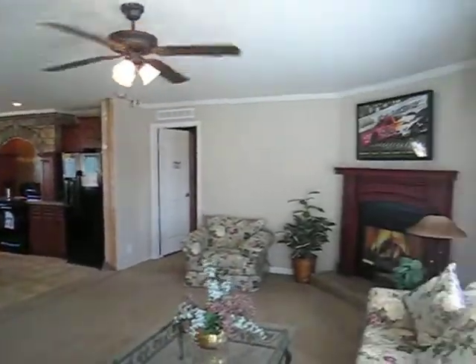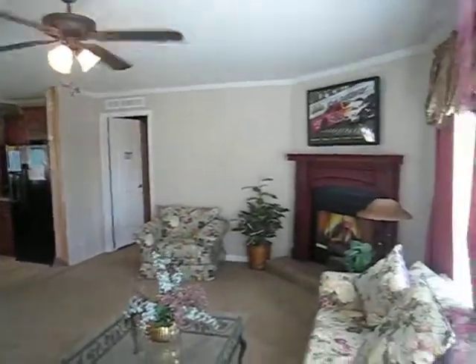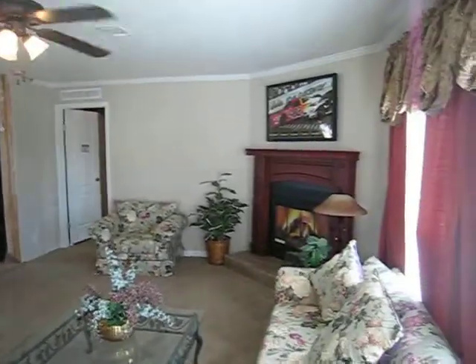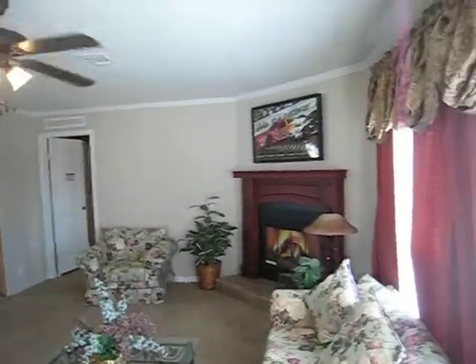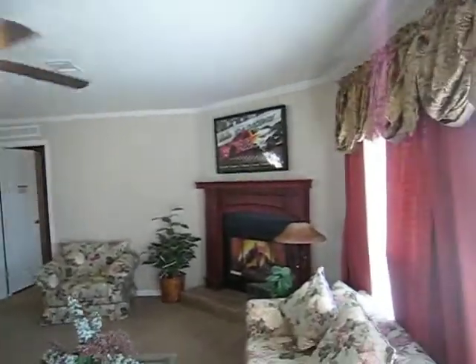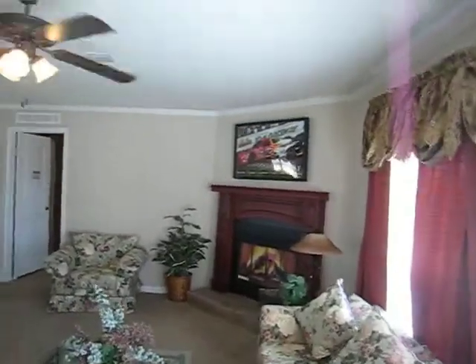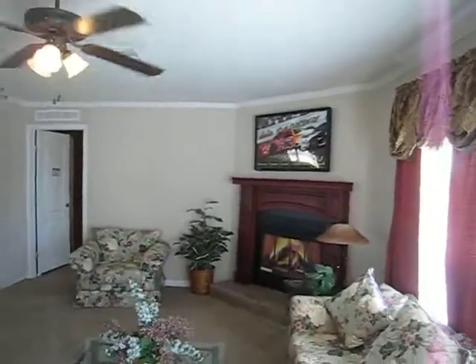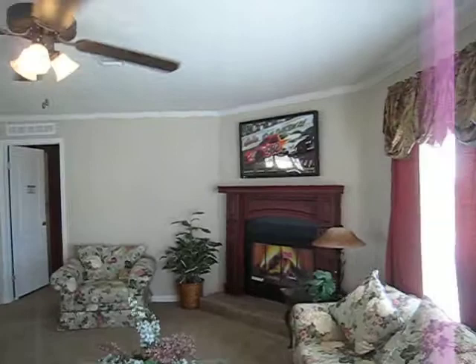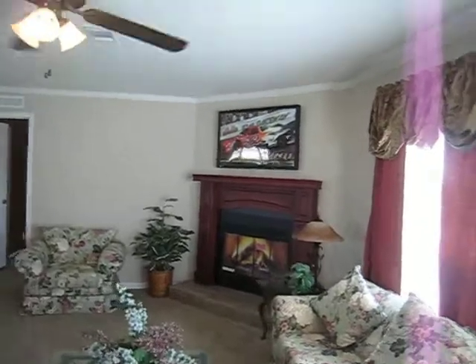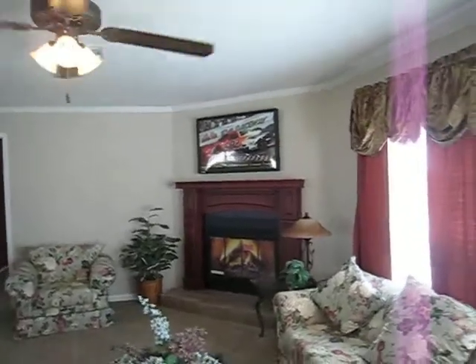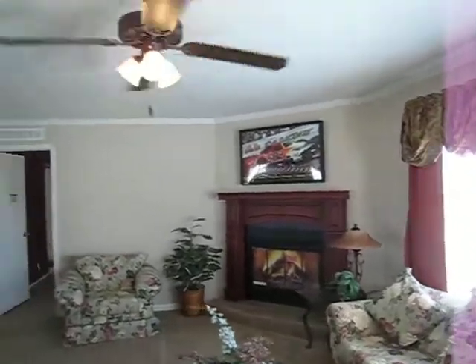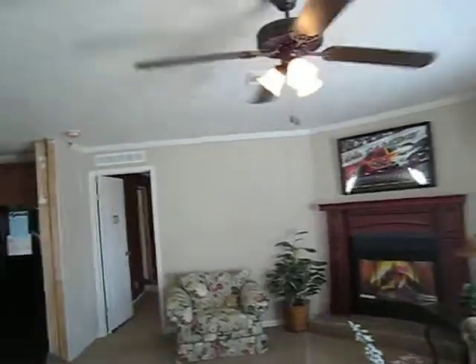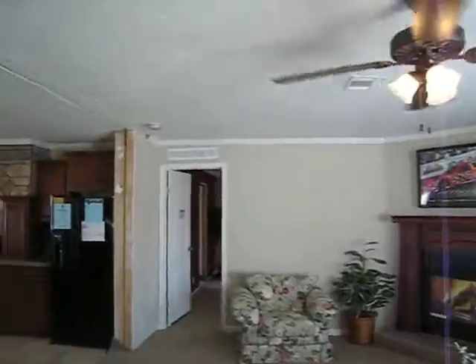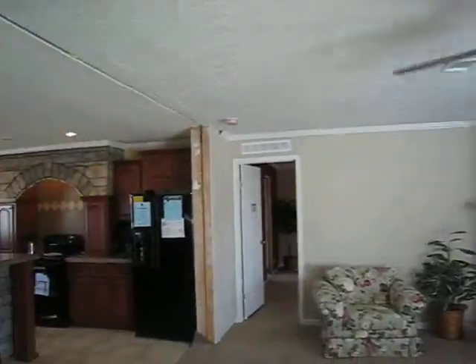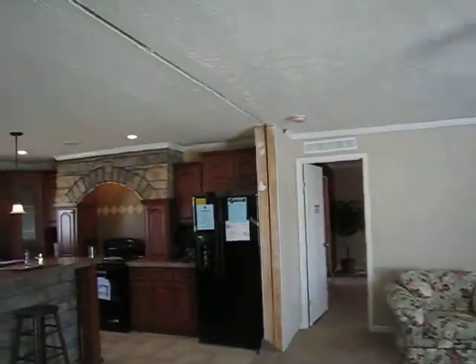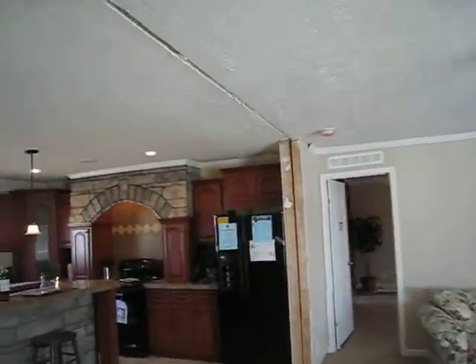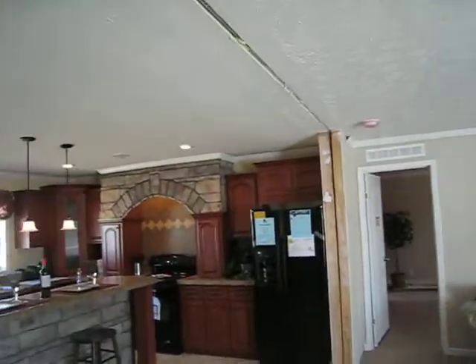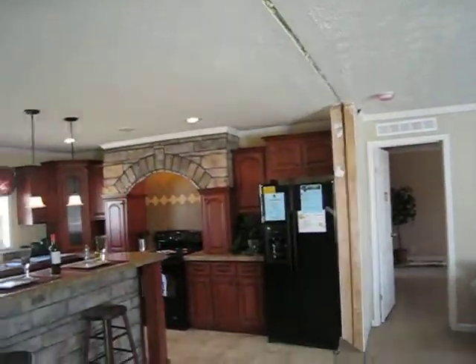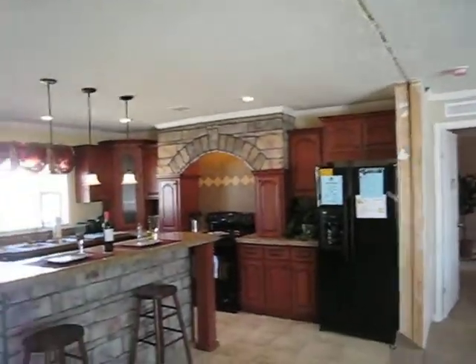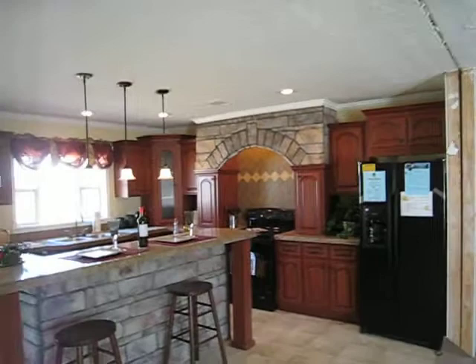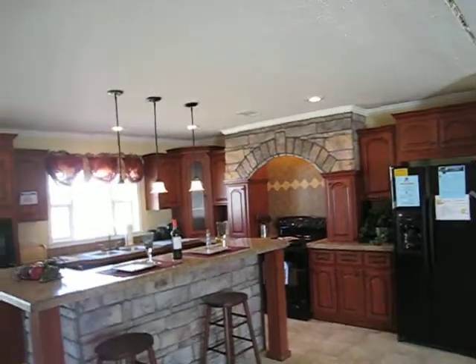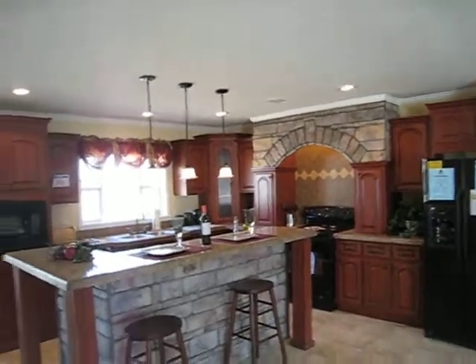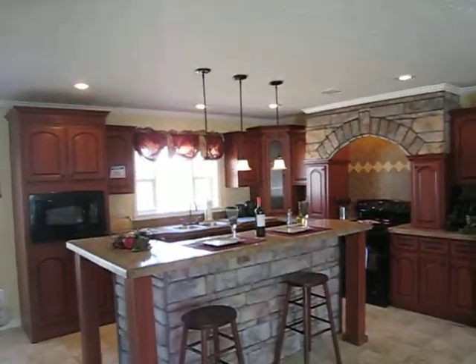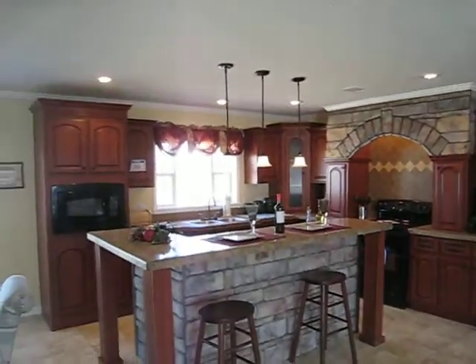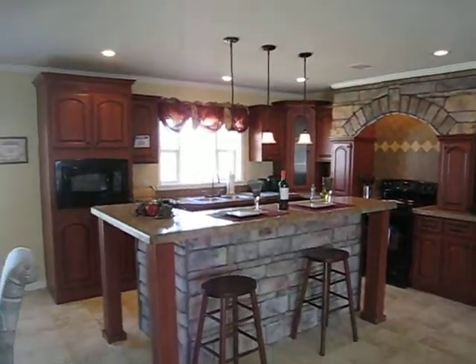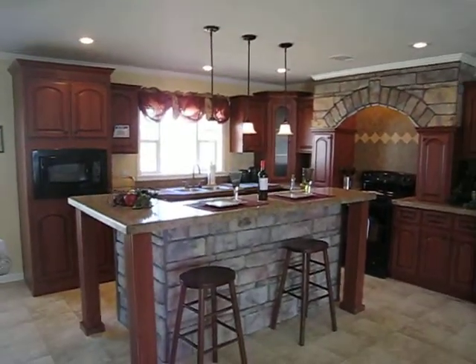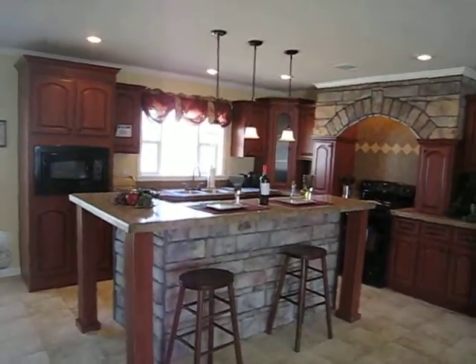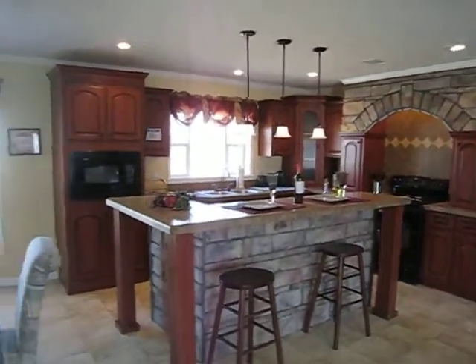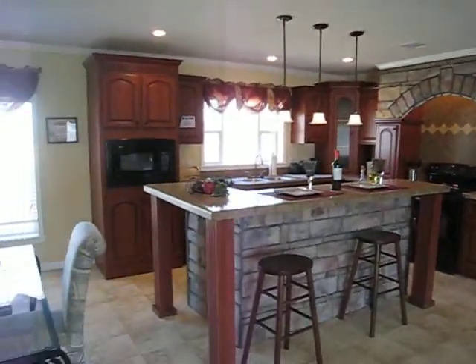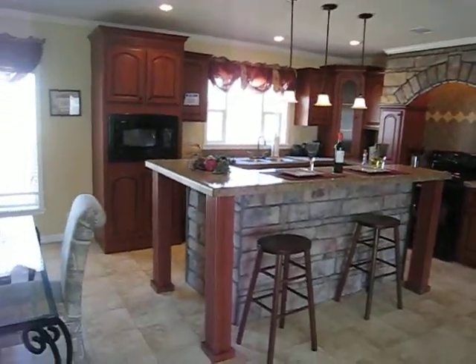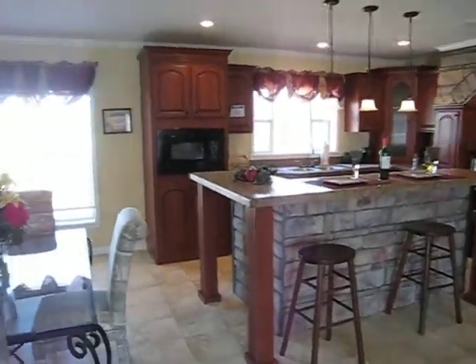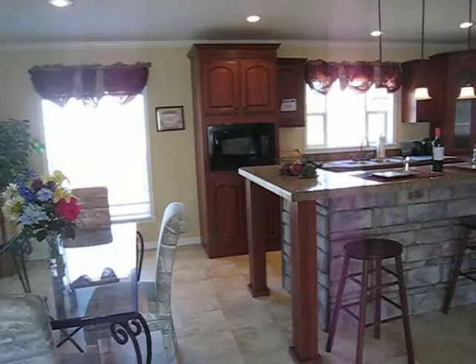If you look over here to your right, you got a wood burning fireplace. Cherry Del Rey cabinetry in the kitchen — ladies, look at that kitchen. All genuine rock here around your snack bar.